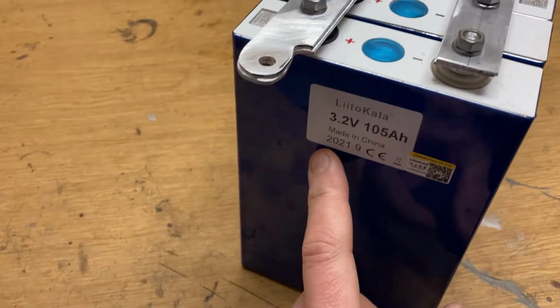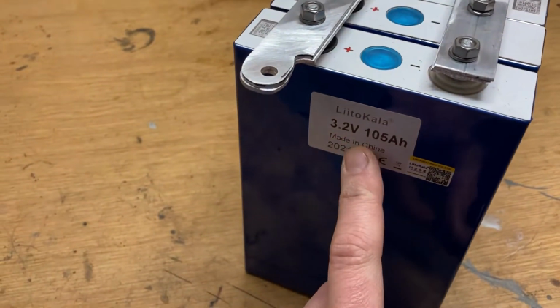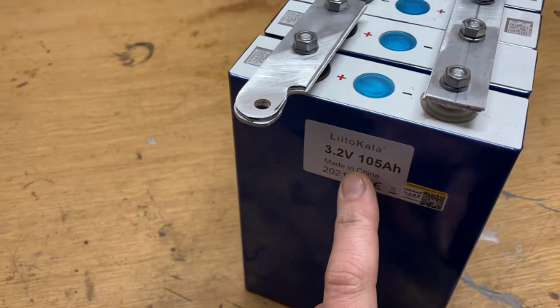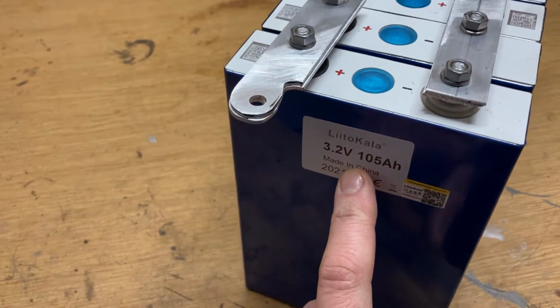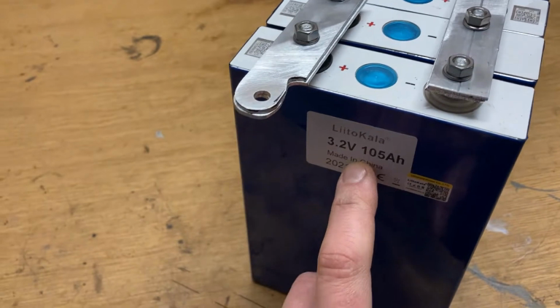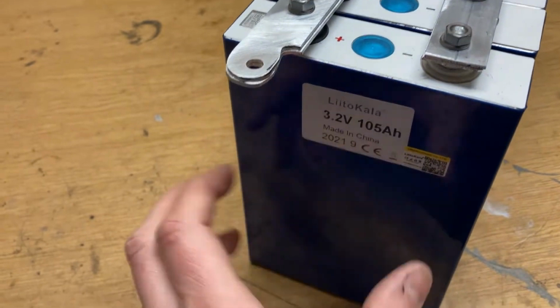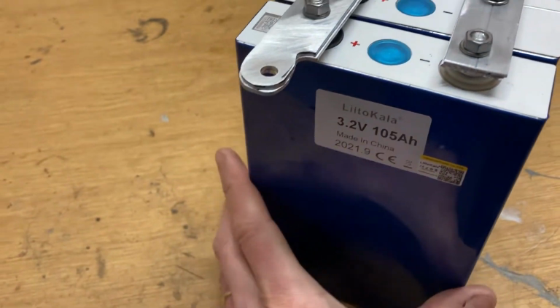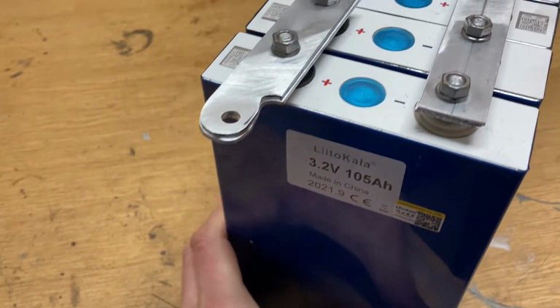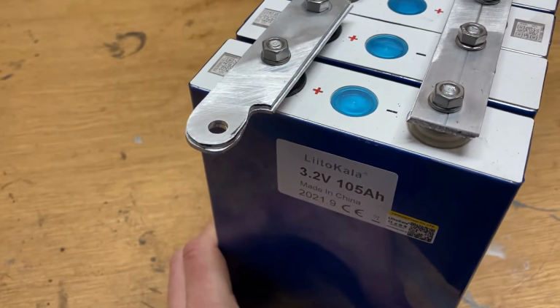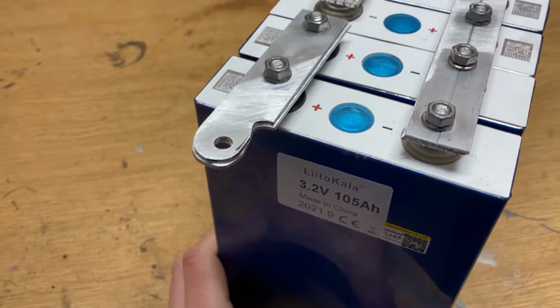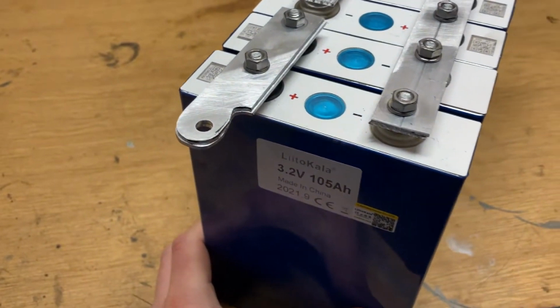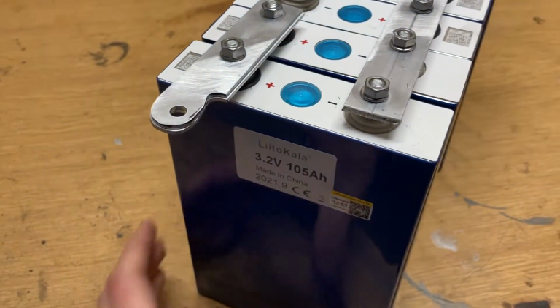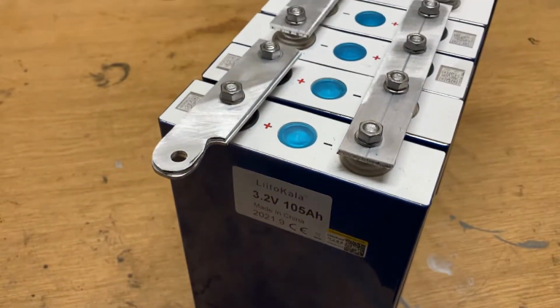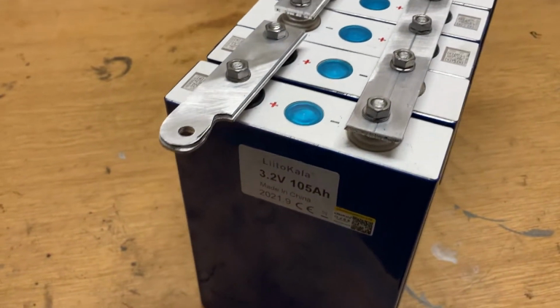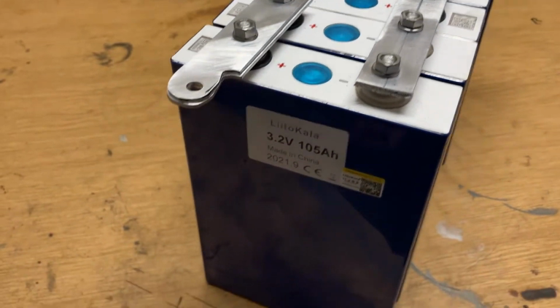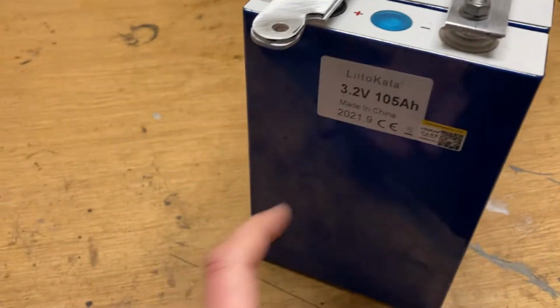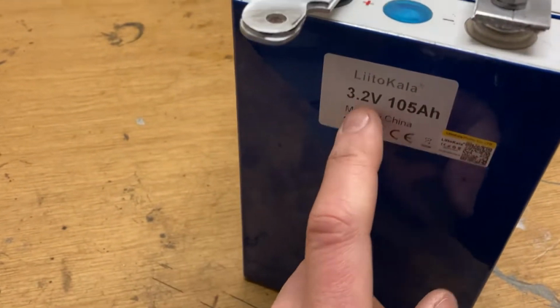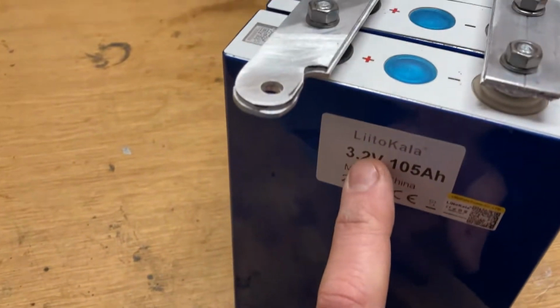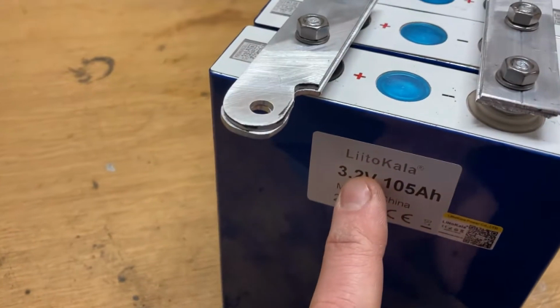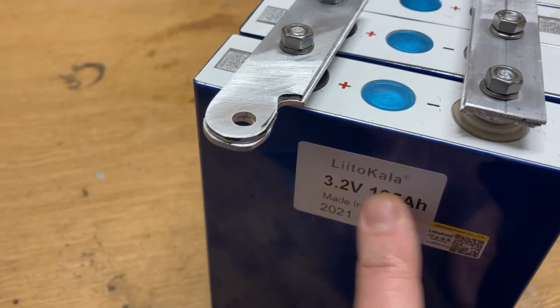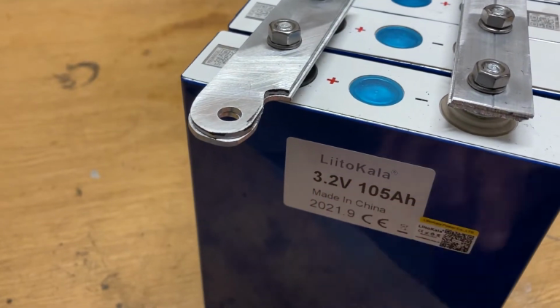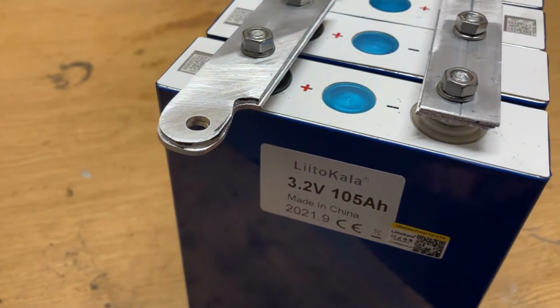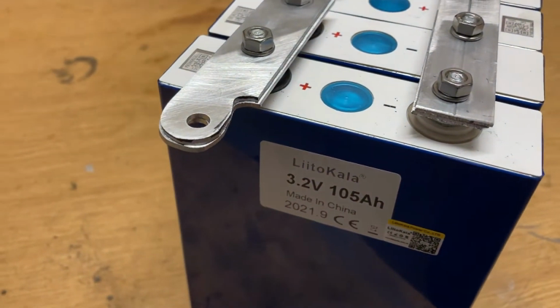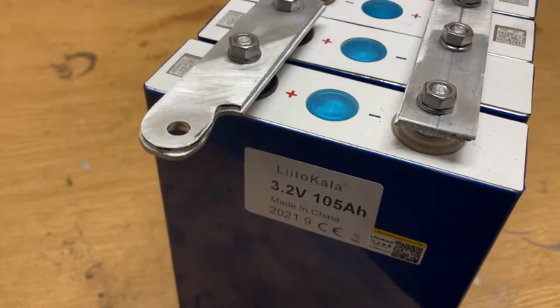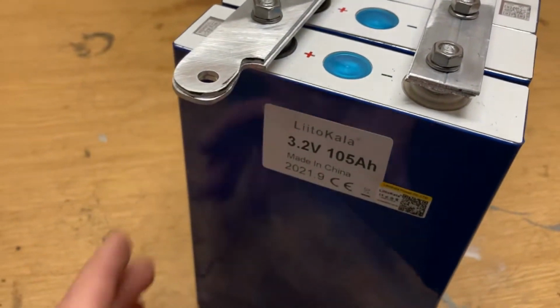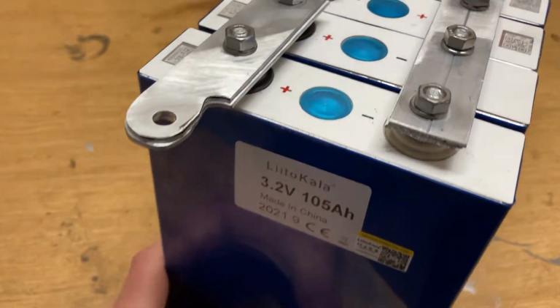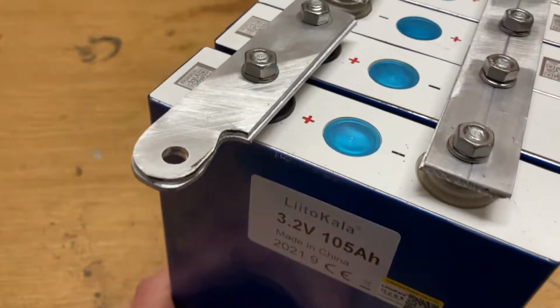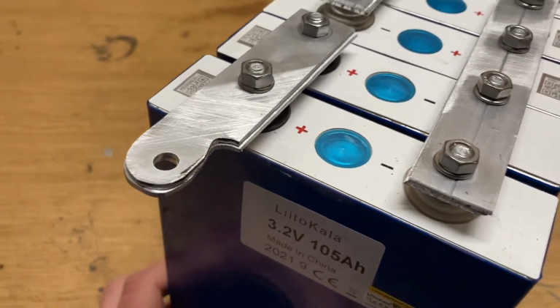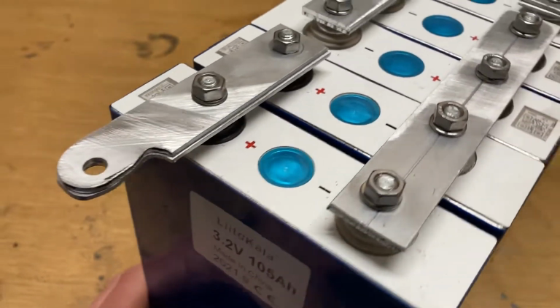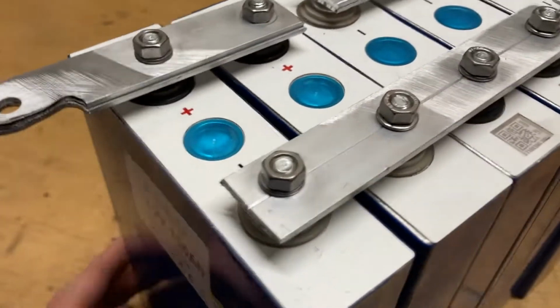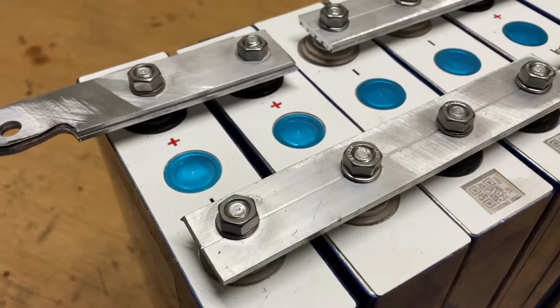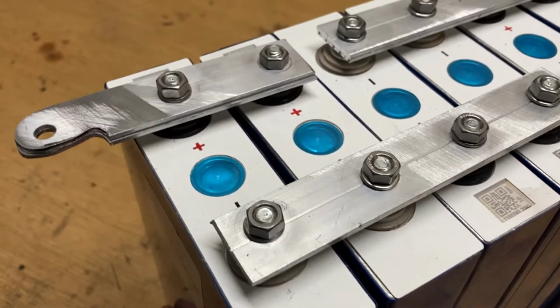This is the battery concept. There are eight times 400 amp-hour lithium iron phosphate battery cells from China — a very well-known supplier from AliExpress.